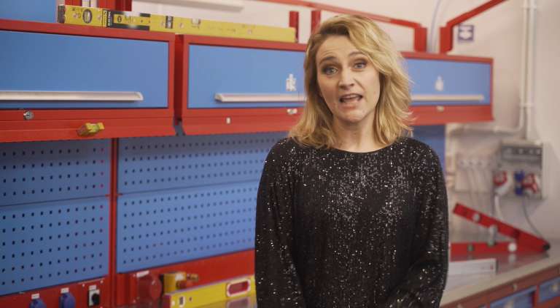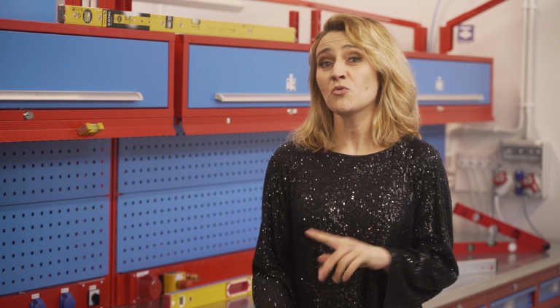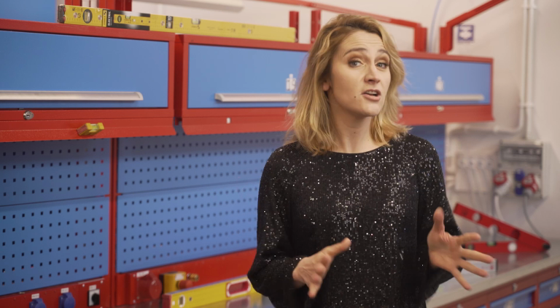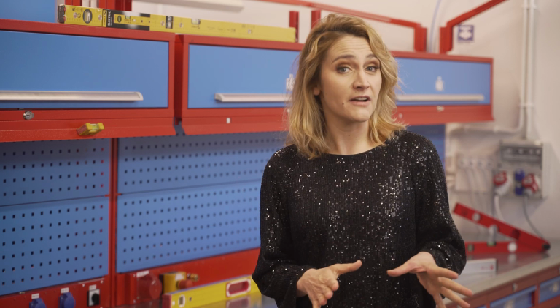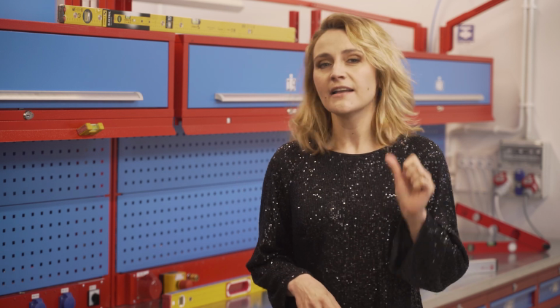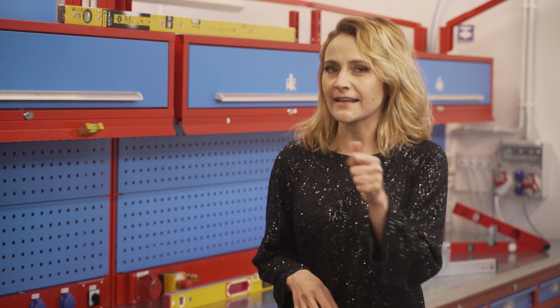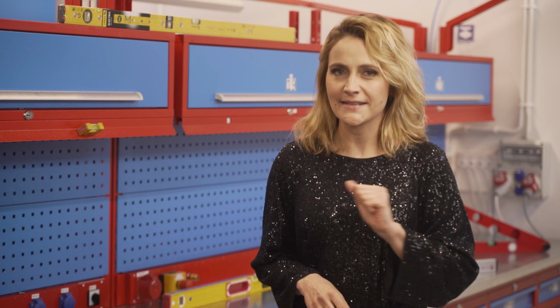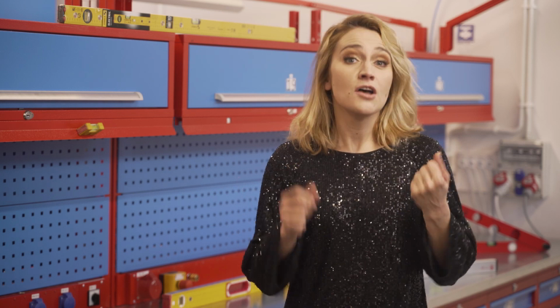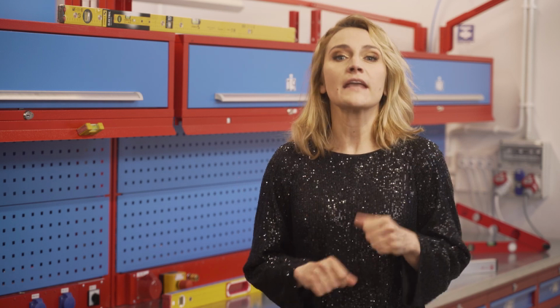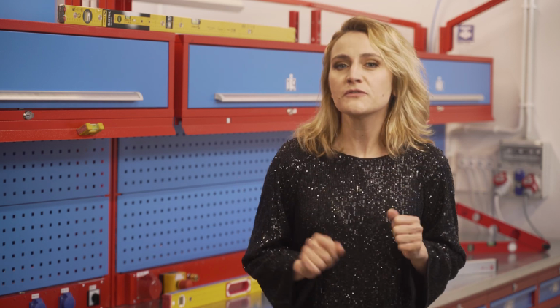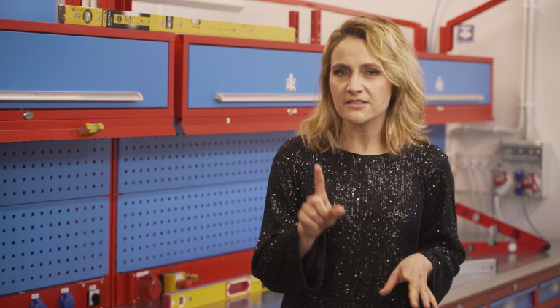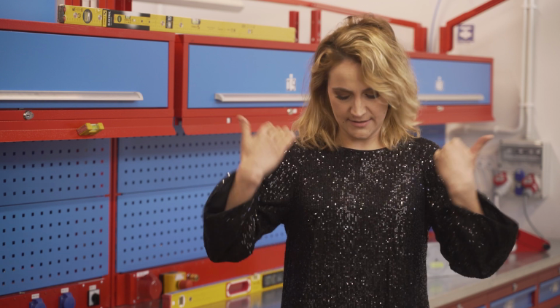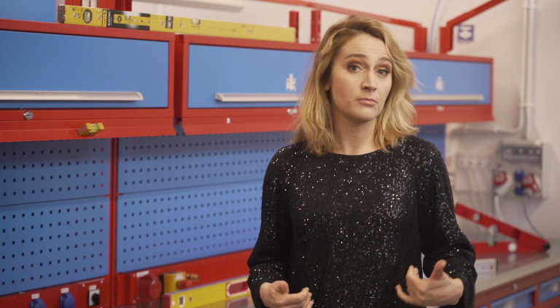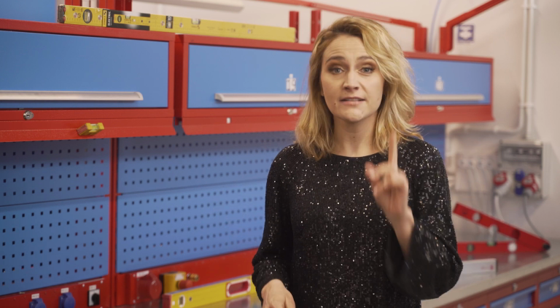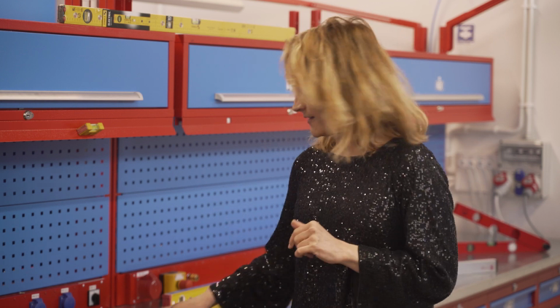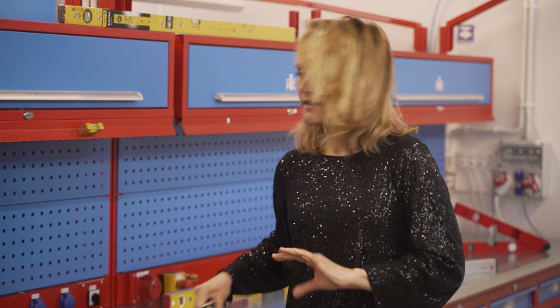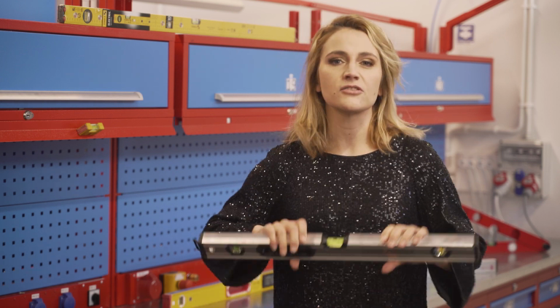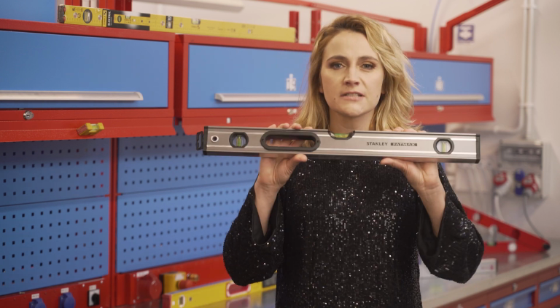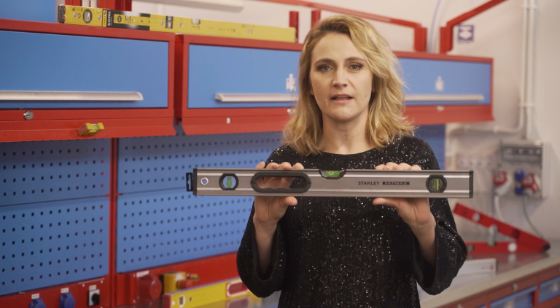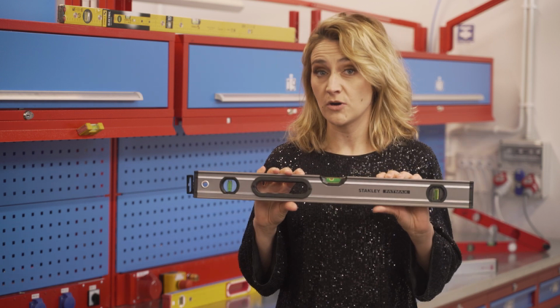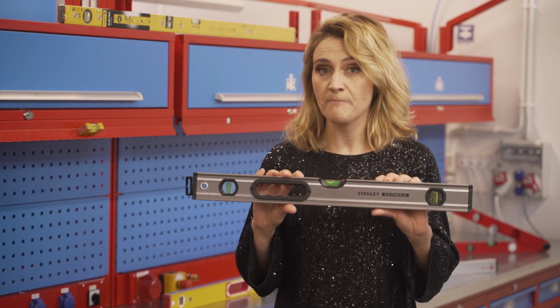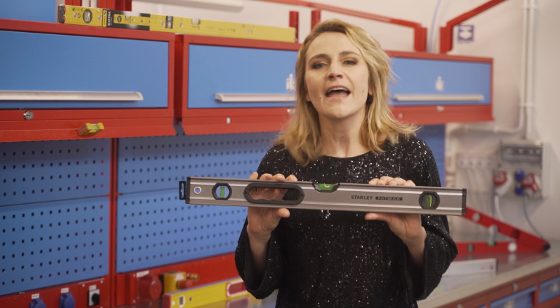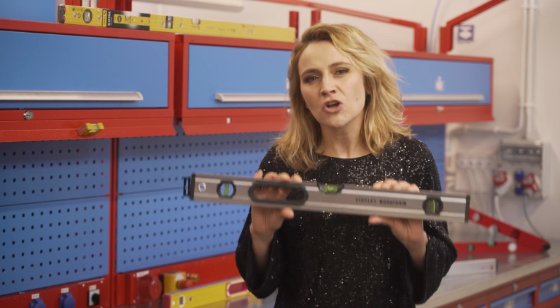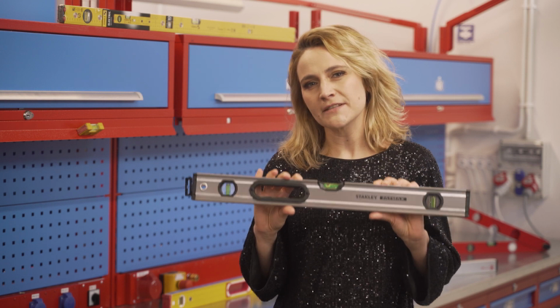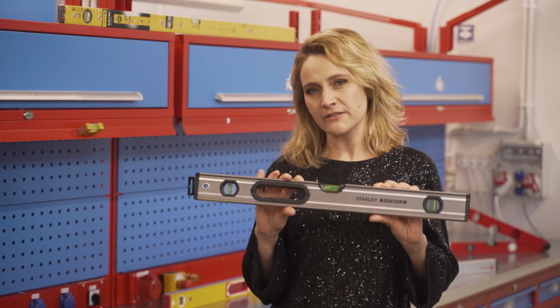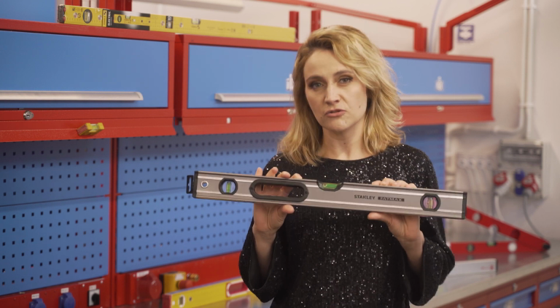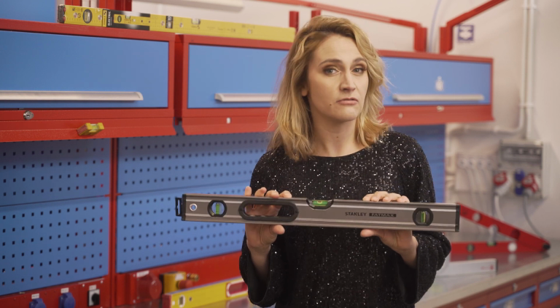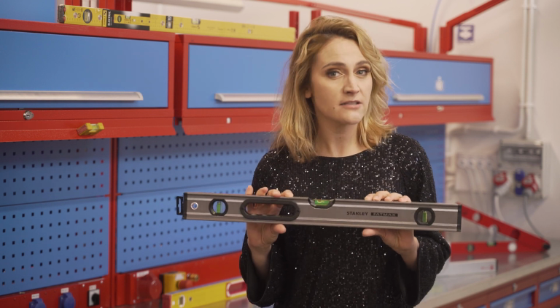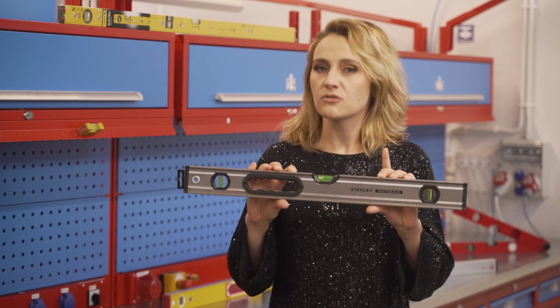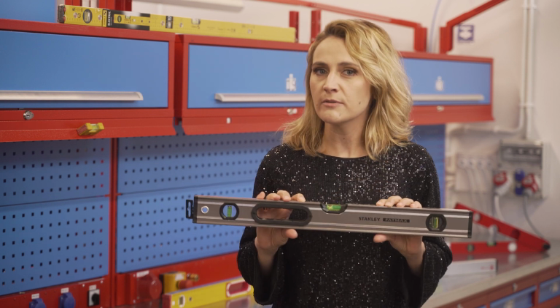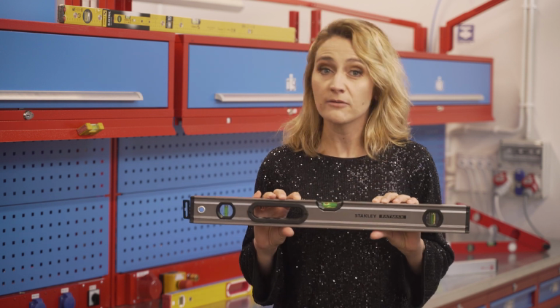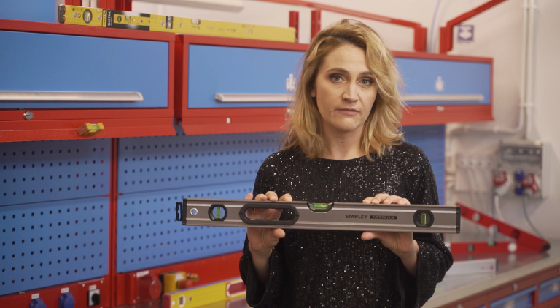Do you know what never goes out of fashion? Classics and basics. For me, two of those things are a small black dress and a traditional spirit level in the workshop. As they don't have small black dresses on TME software yet, today we will talk about spirit levels.